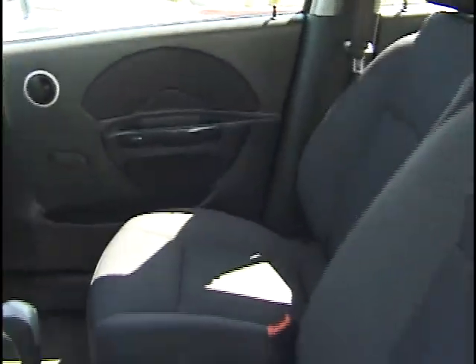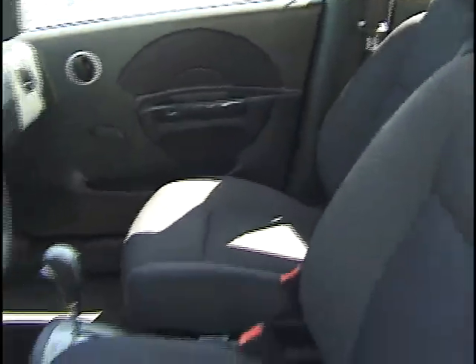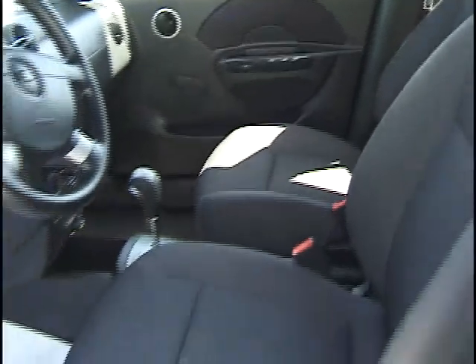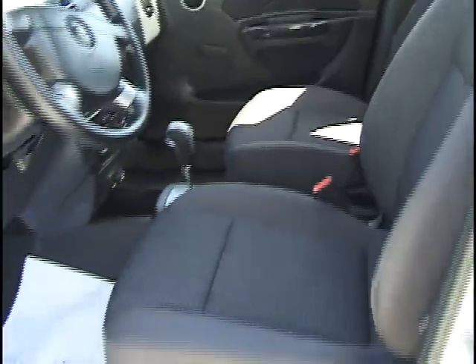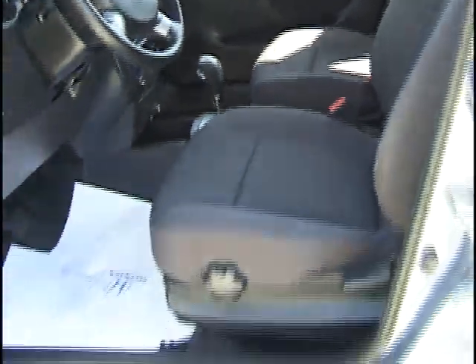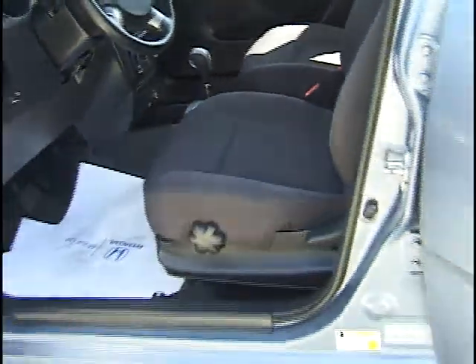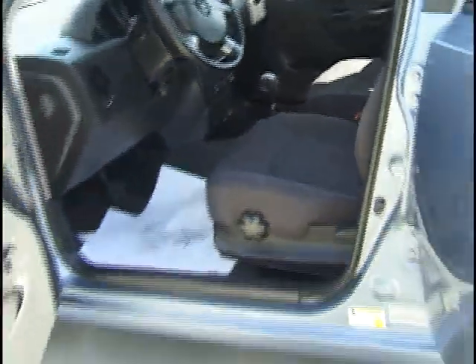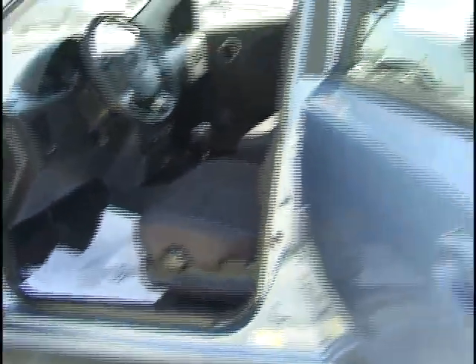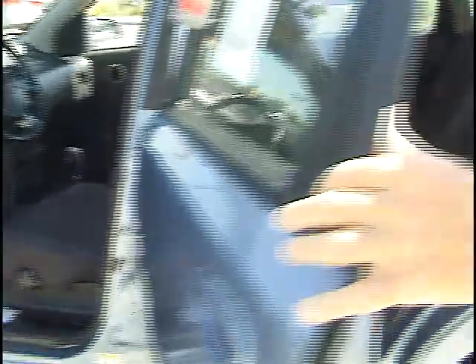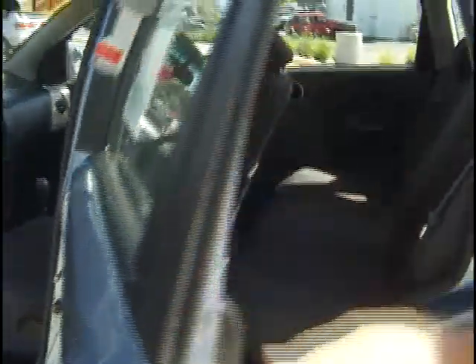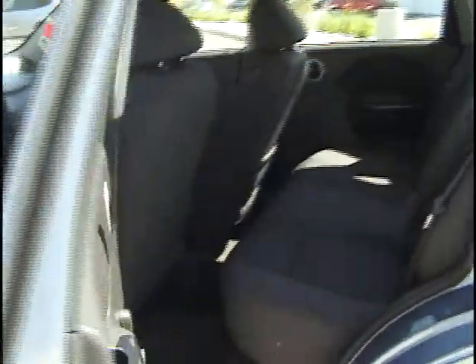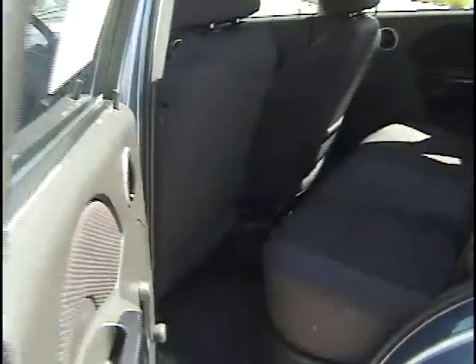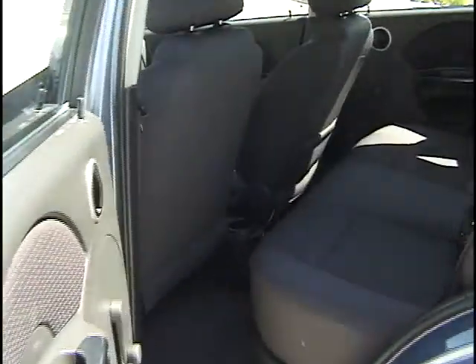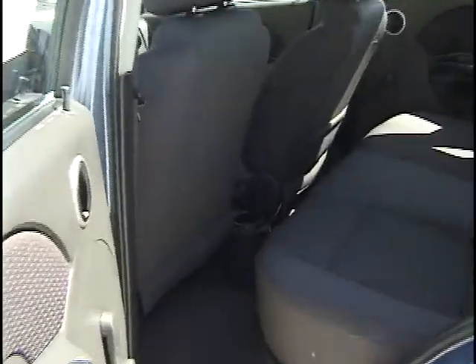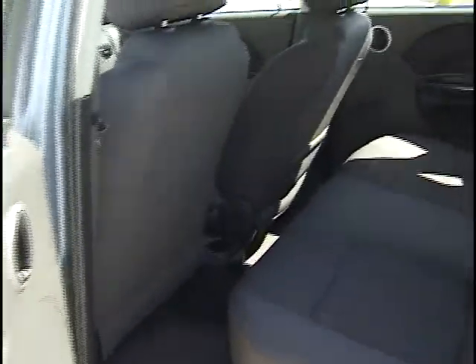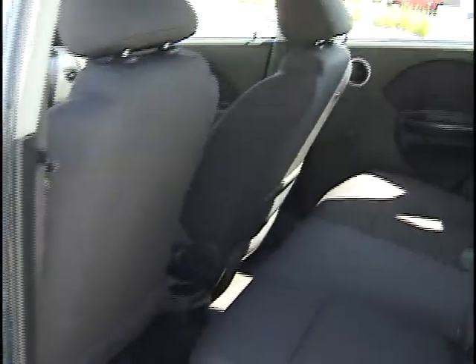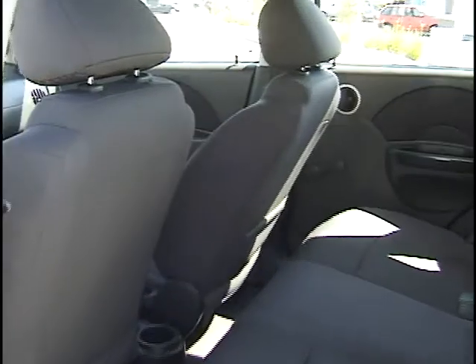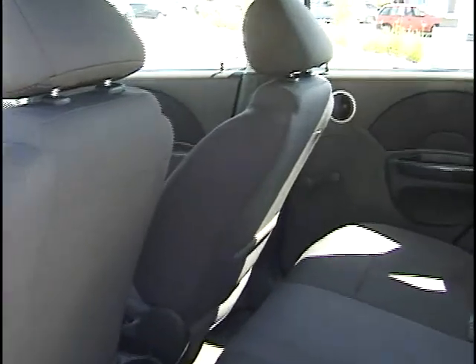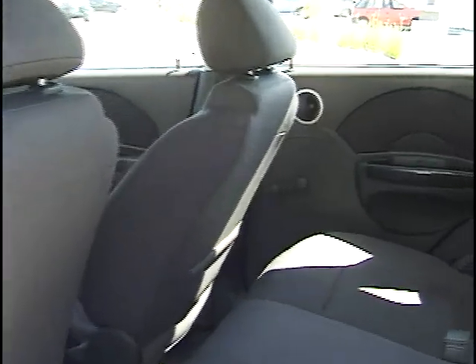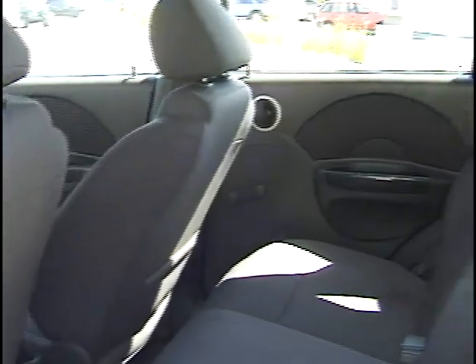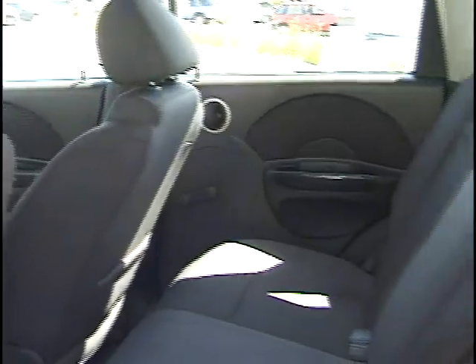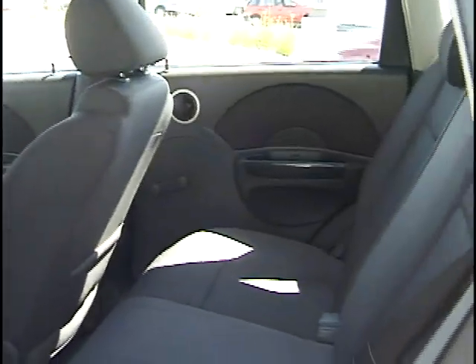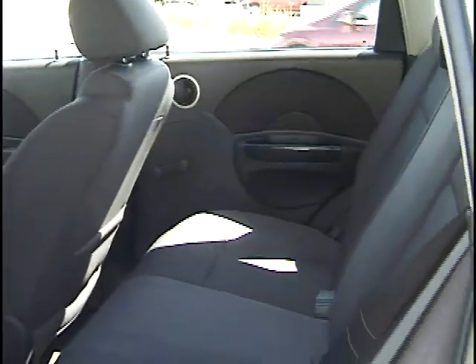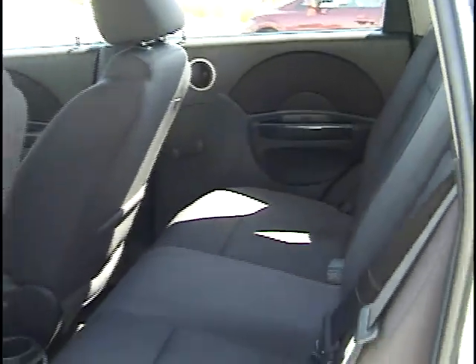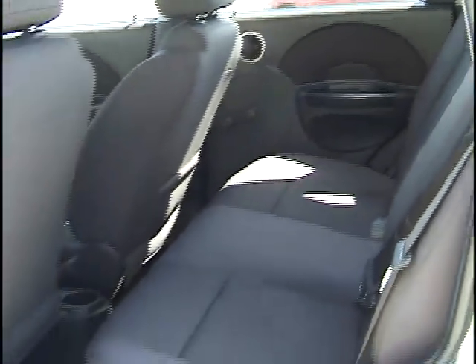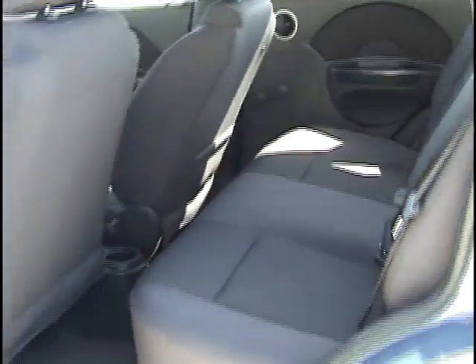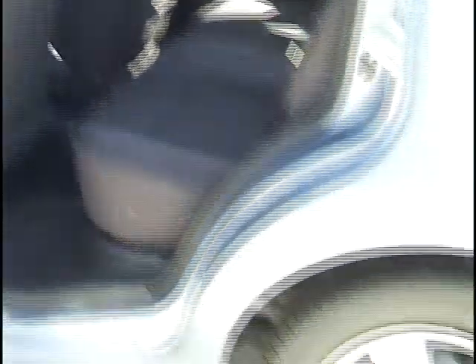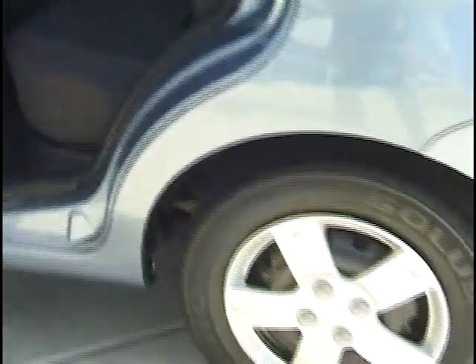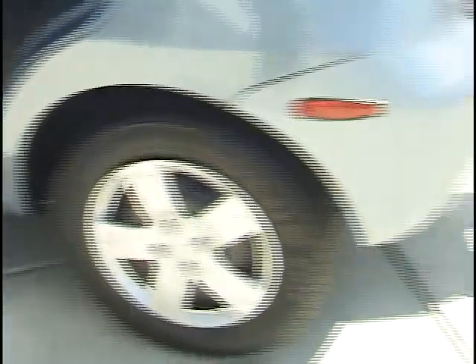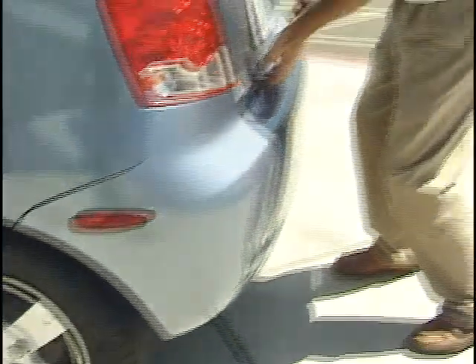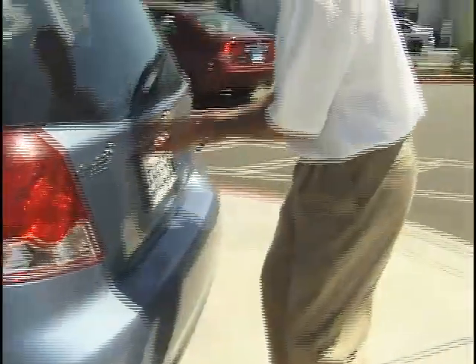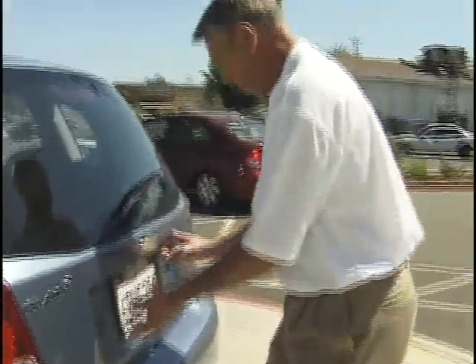I'll open up the back for you. Good seating for two people in the back. The trunk has almost a third door.